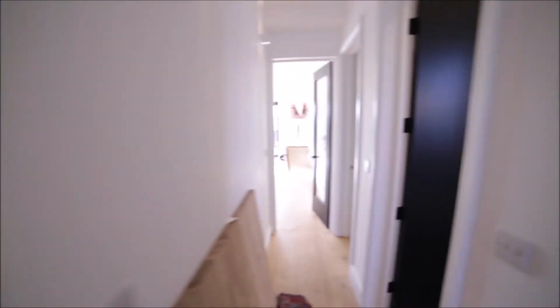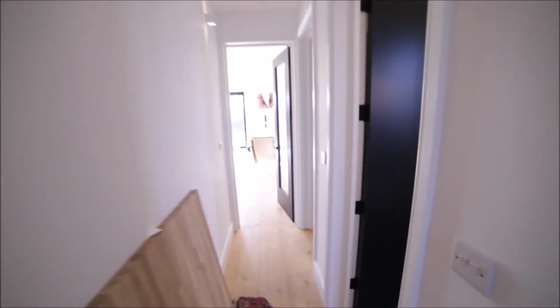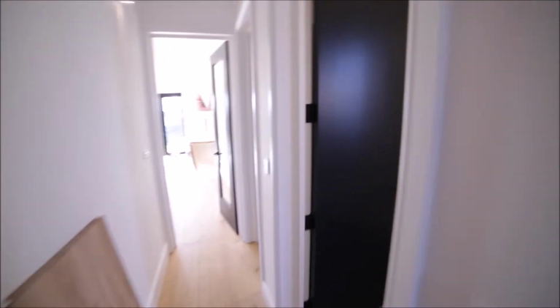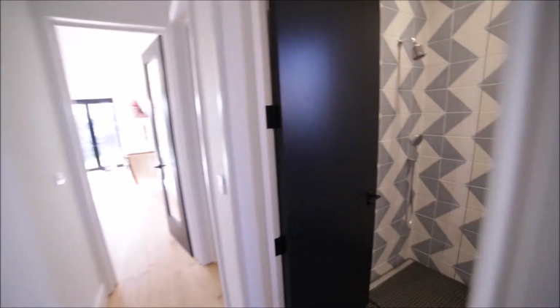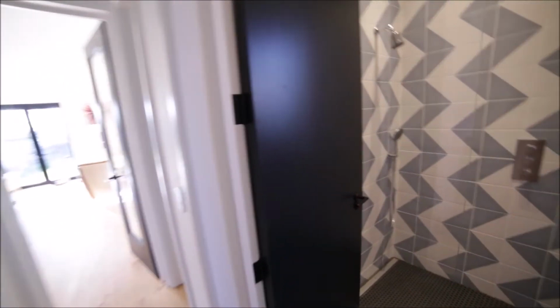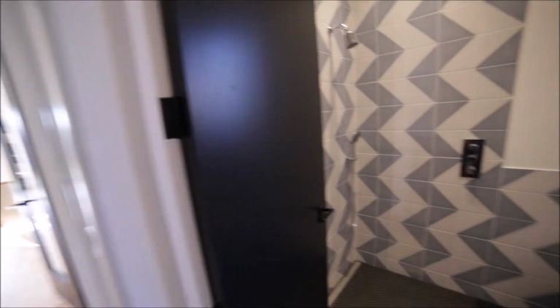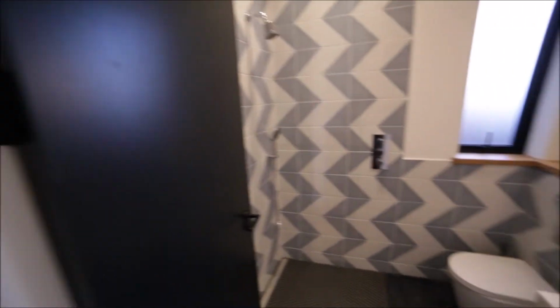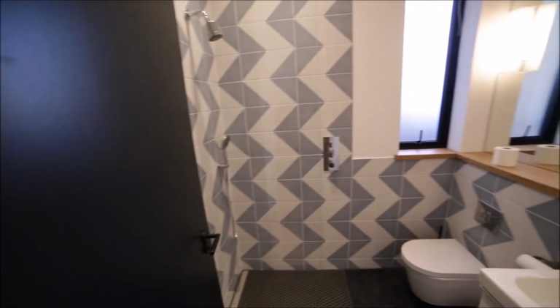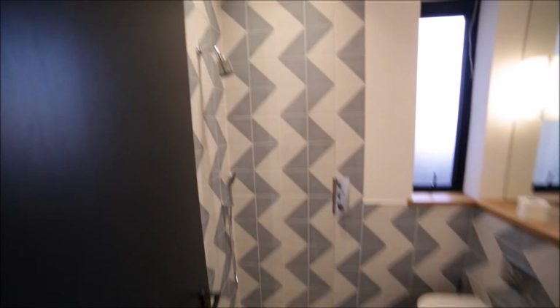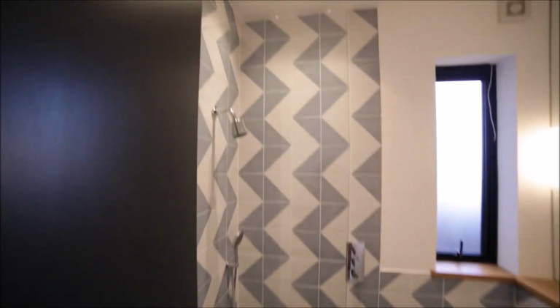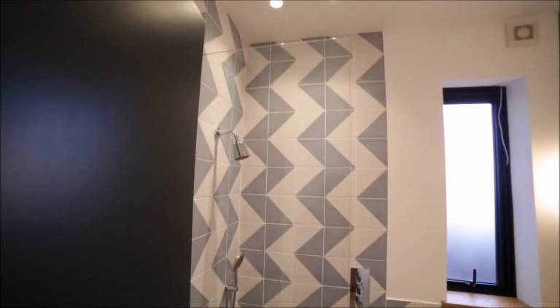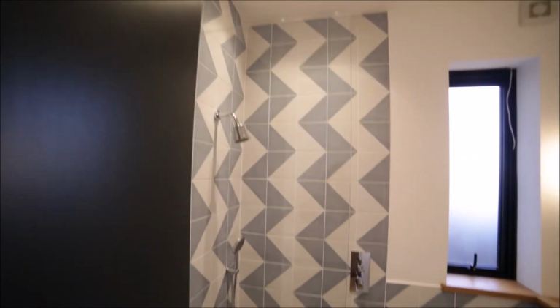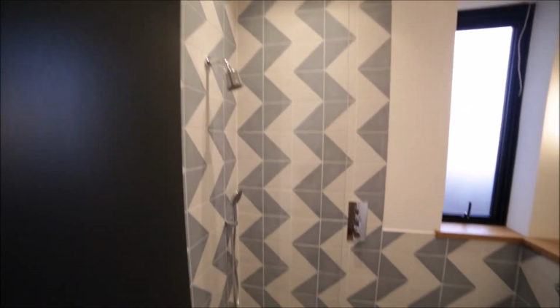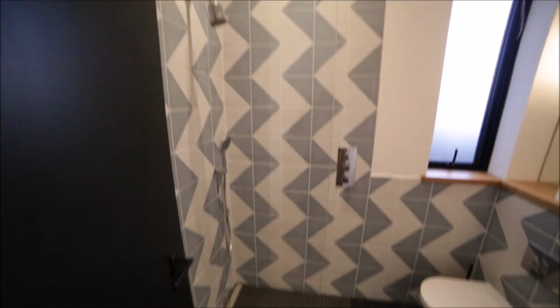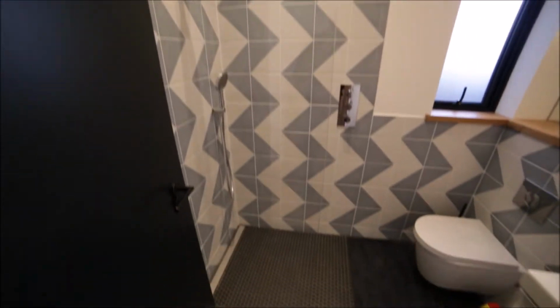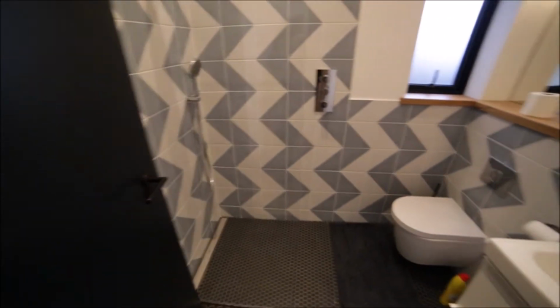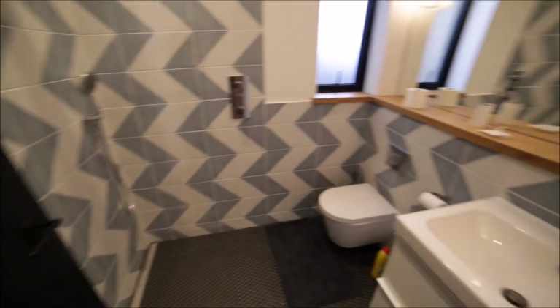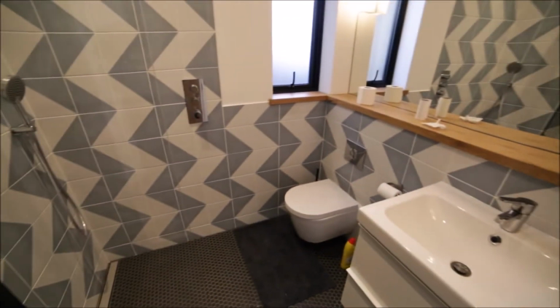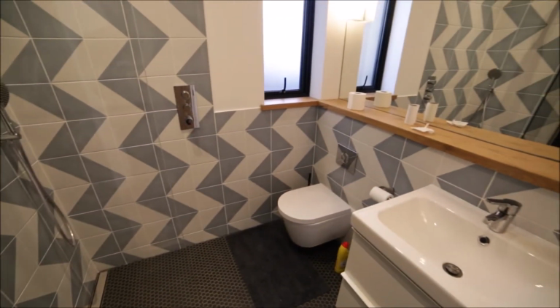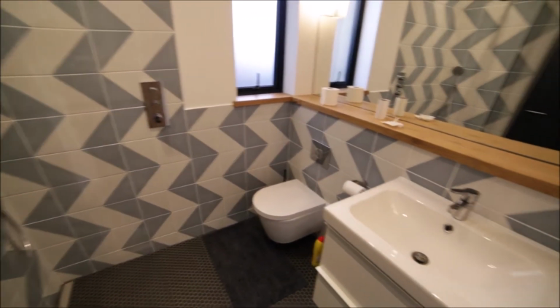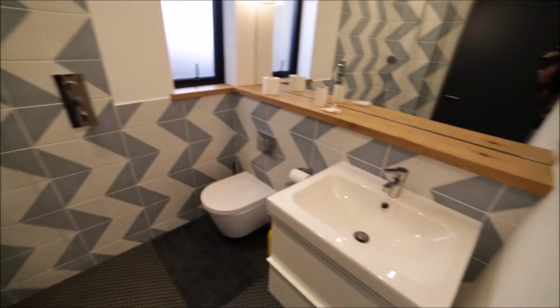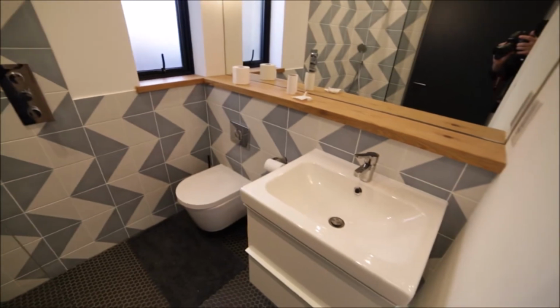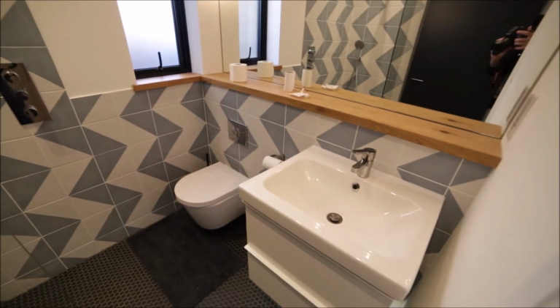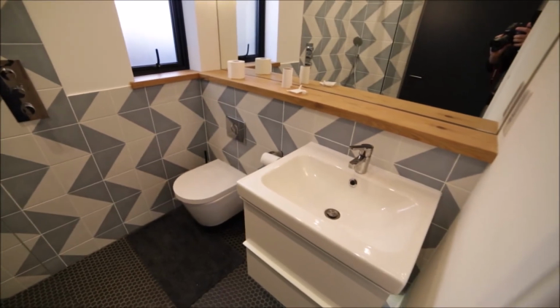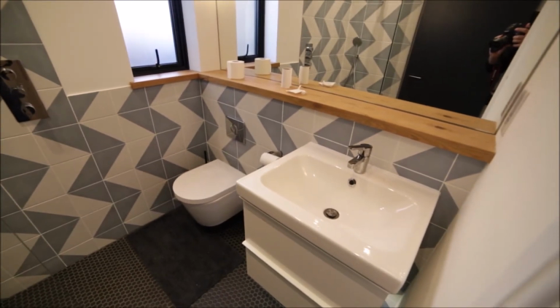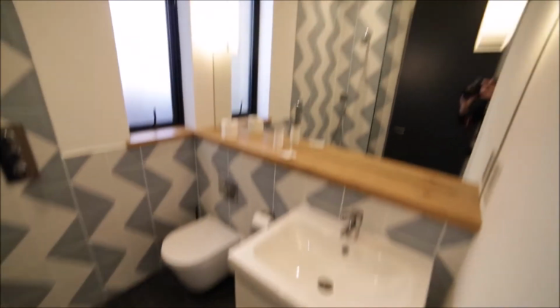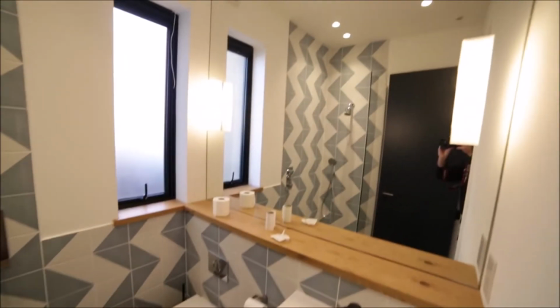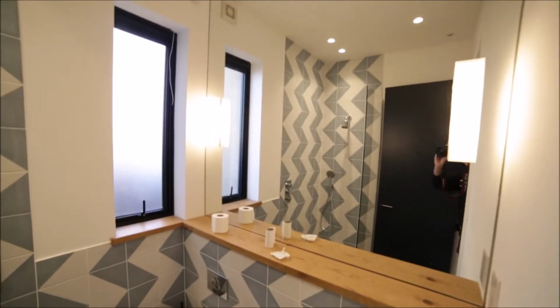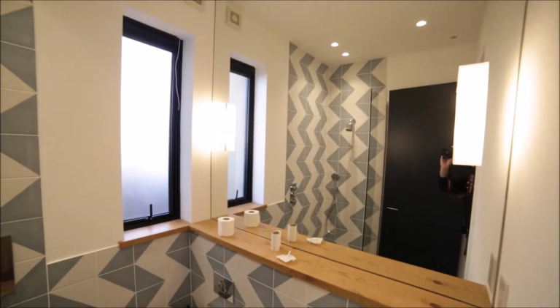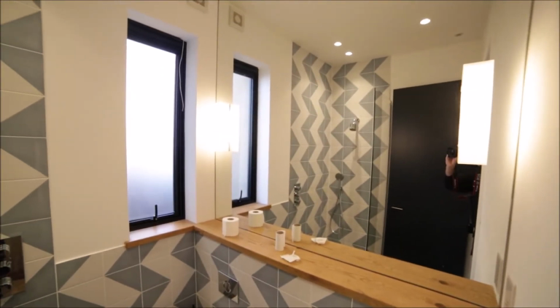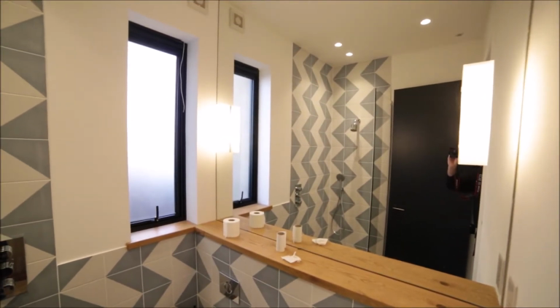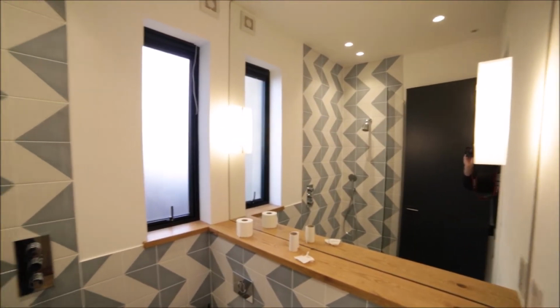Here we have bathroom number two, a little bit smaller, with a shower unit, toilet, sink, and a massive mirror as well.